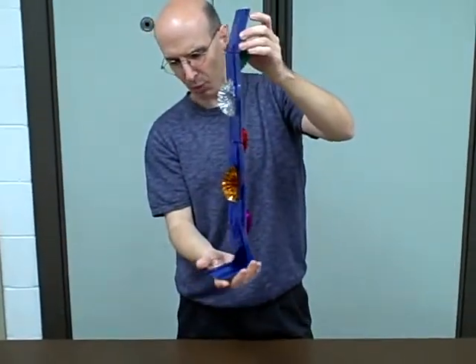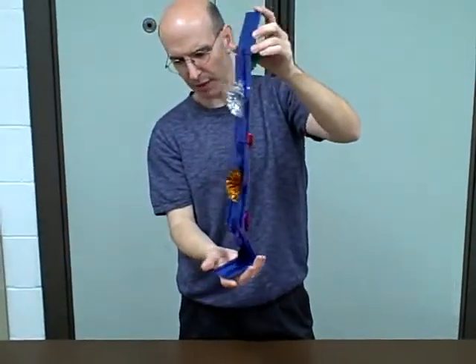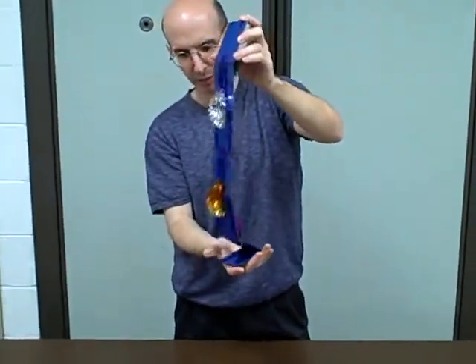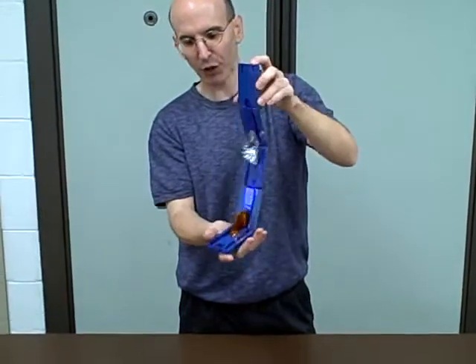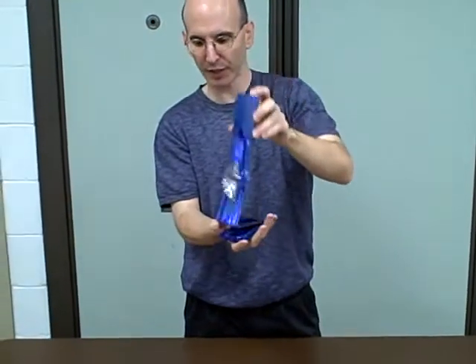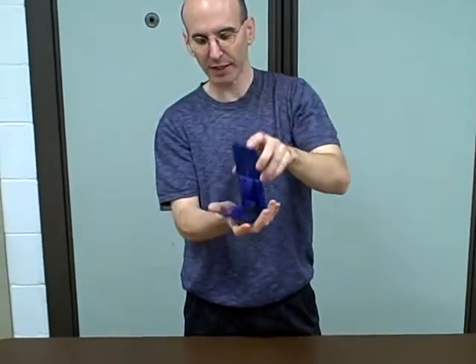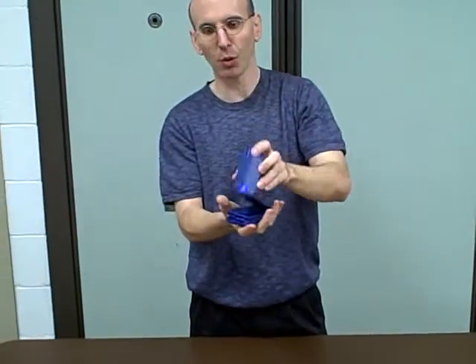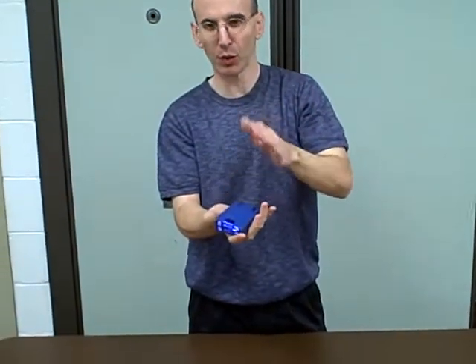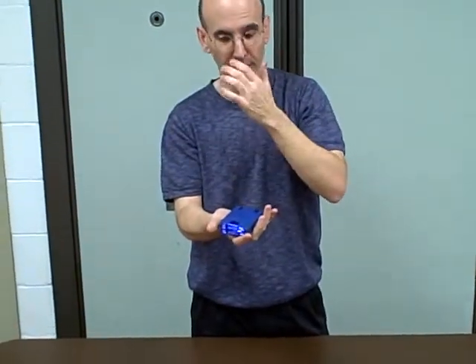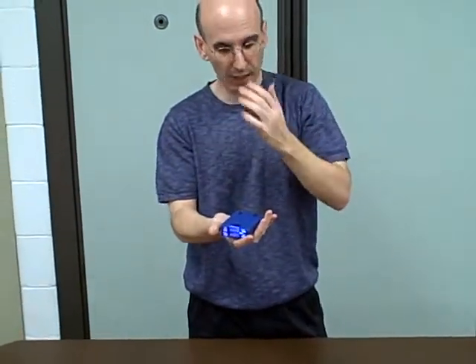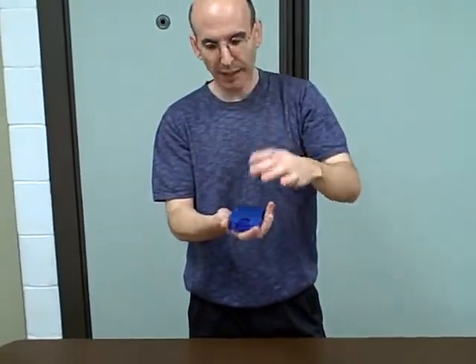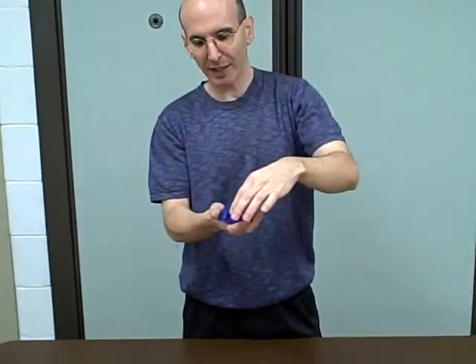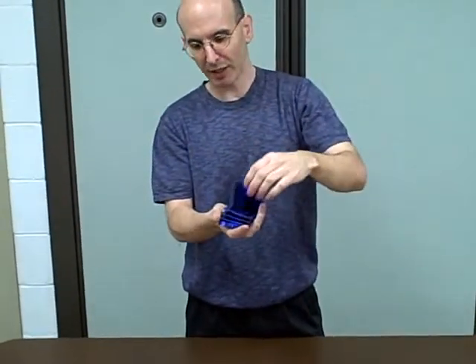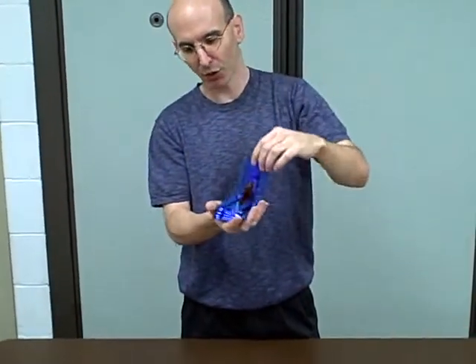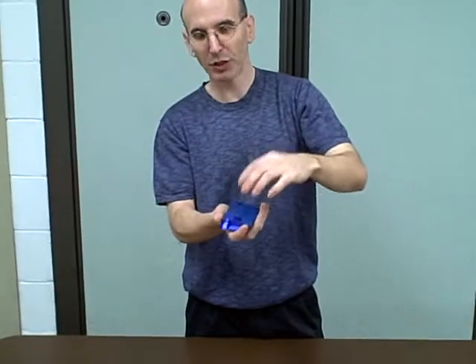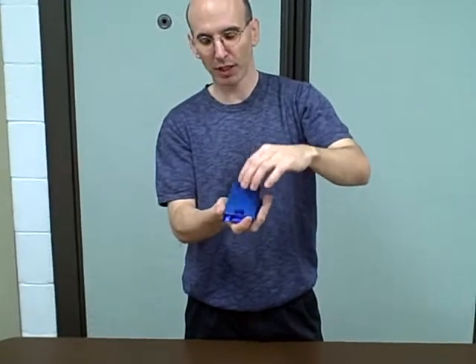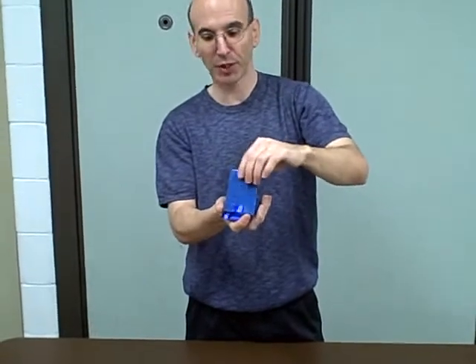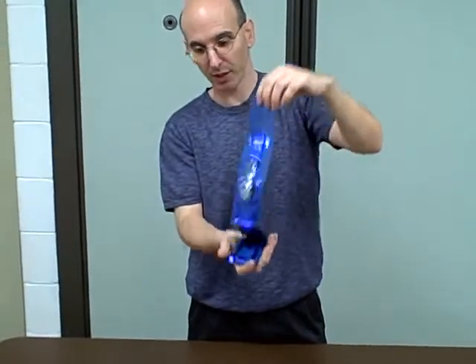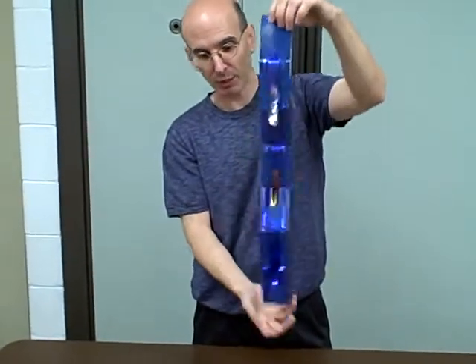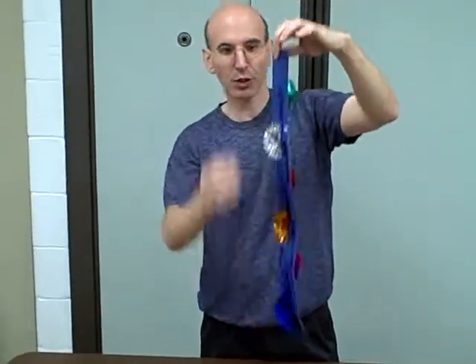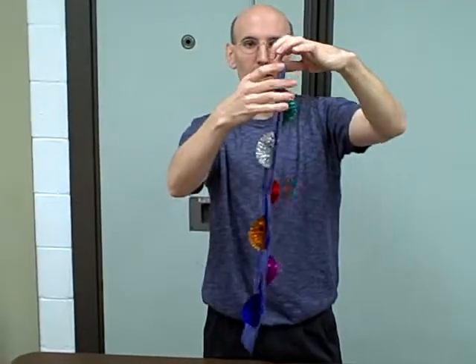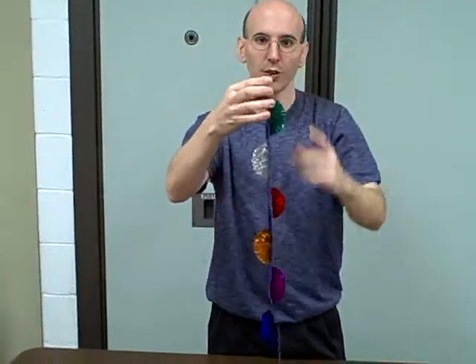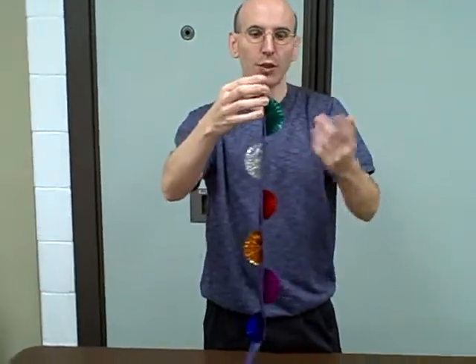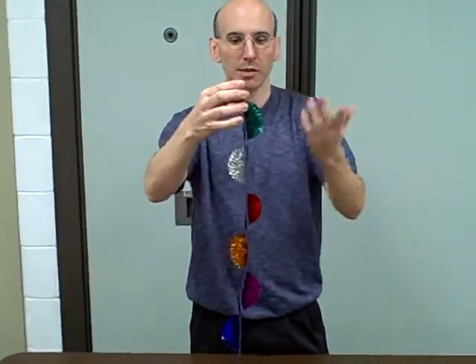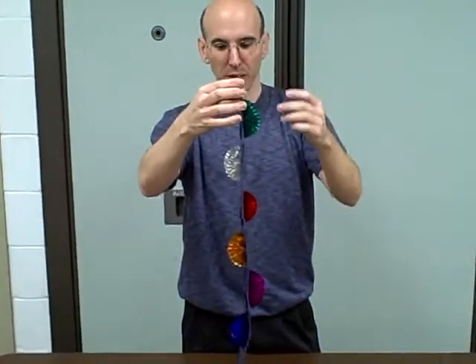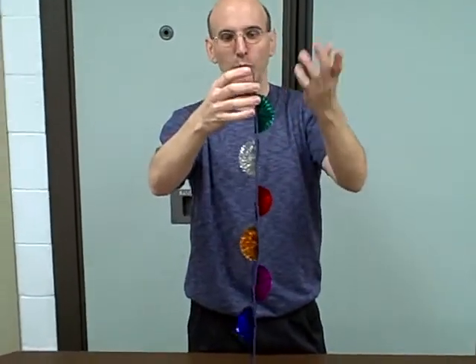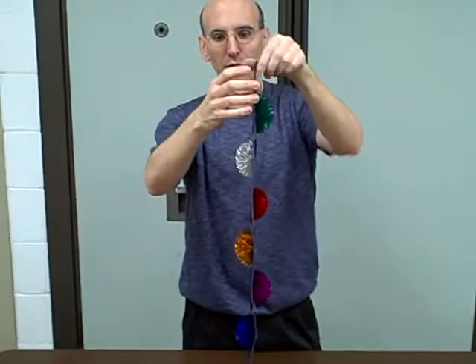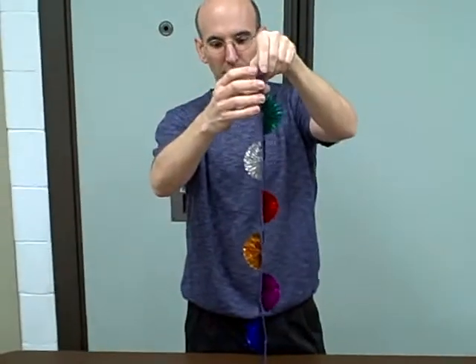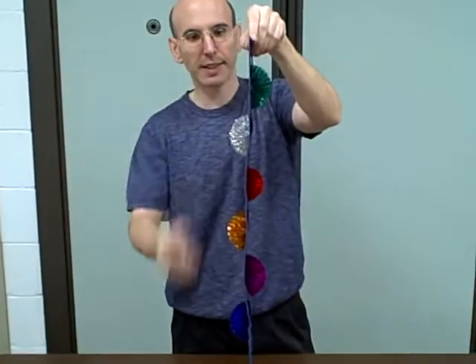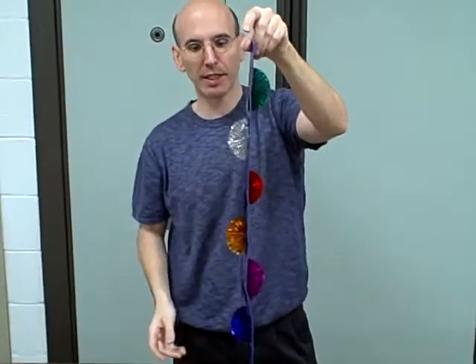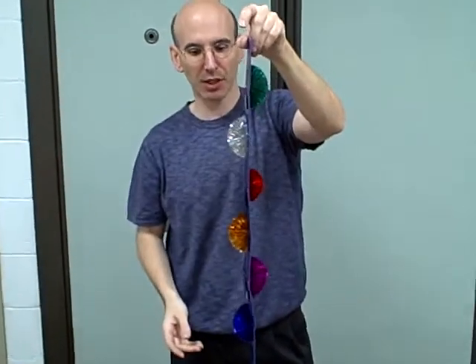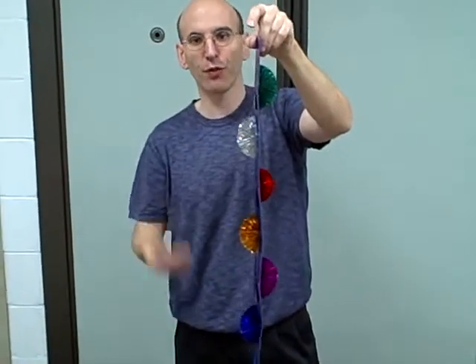One other thing I want to explain — for the older kids only — you can actually make this a little cooler. You can do what's called a prediction. You basically show them all different colors and tell them to pick a number between one and six. Let's pretend they picked the number four.